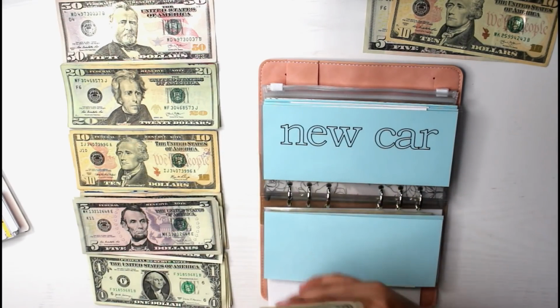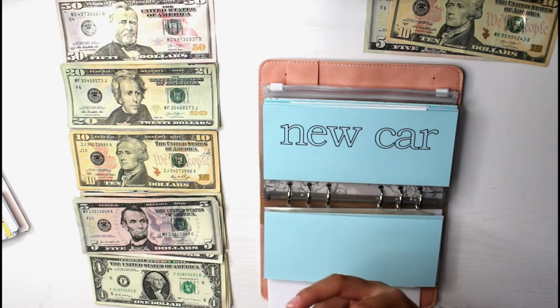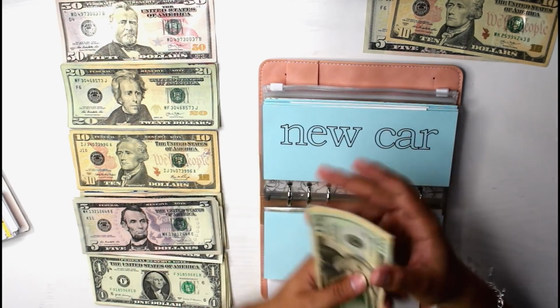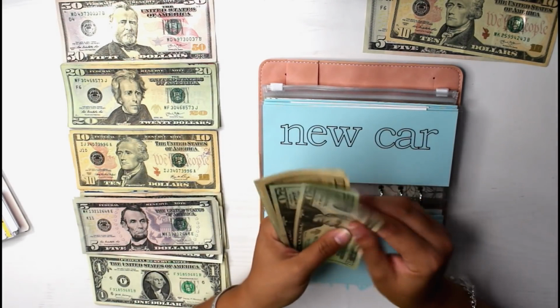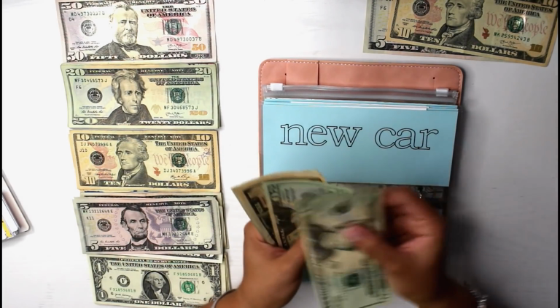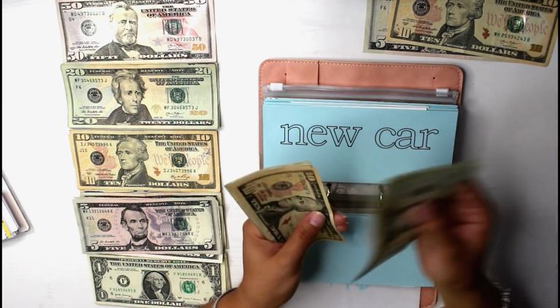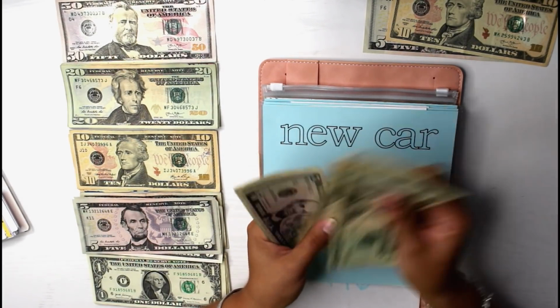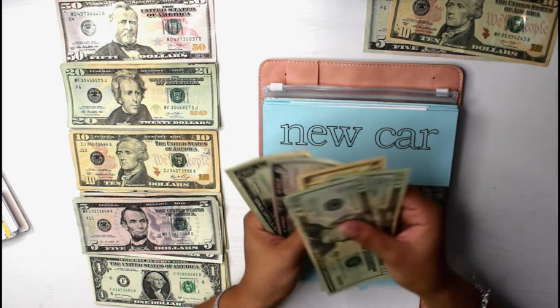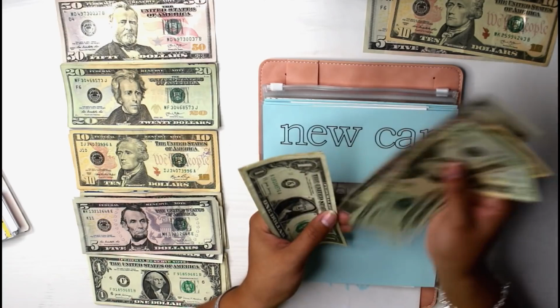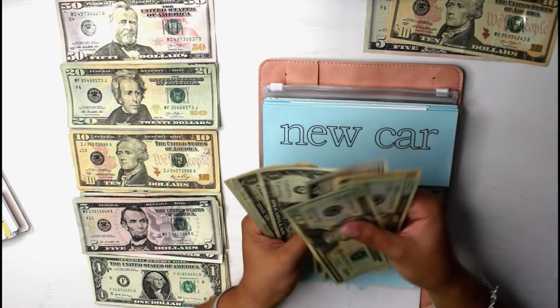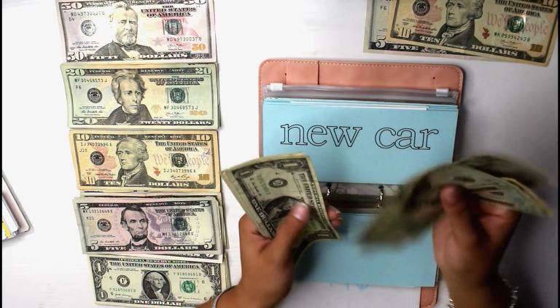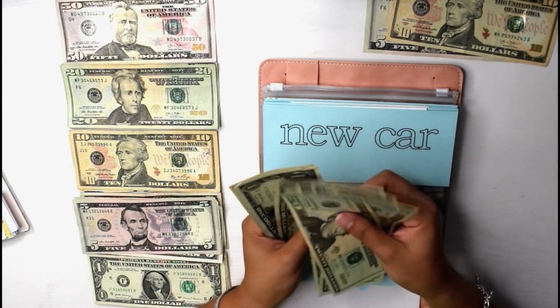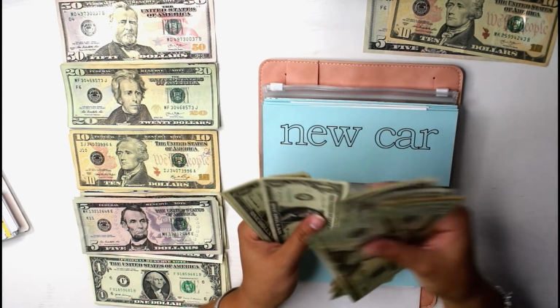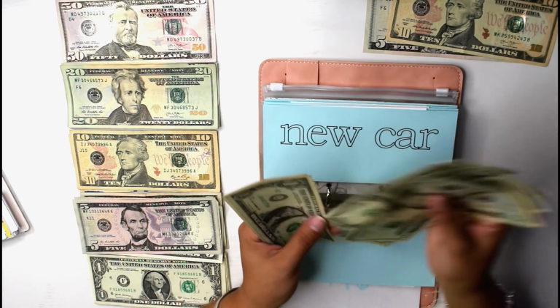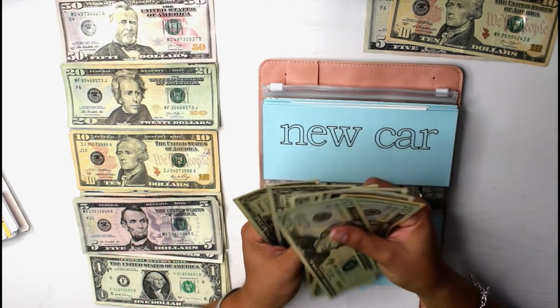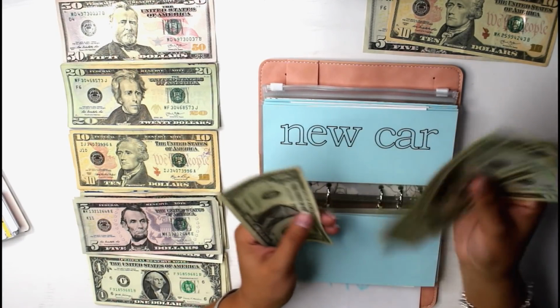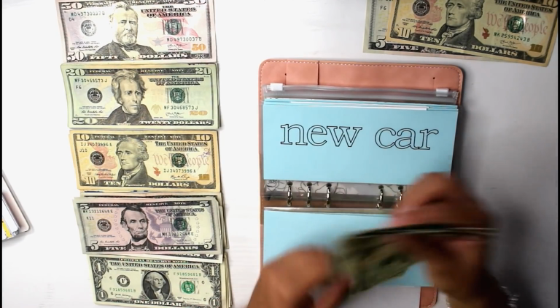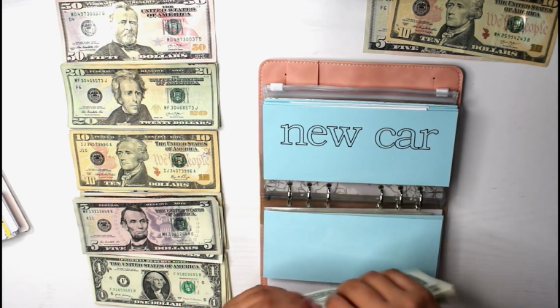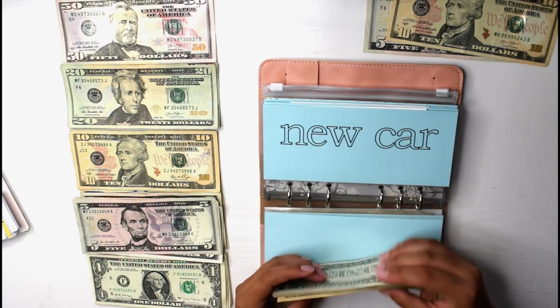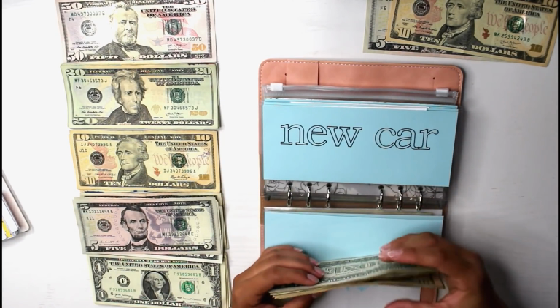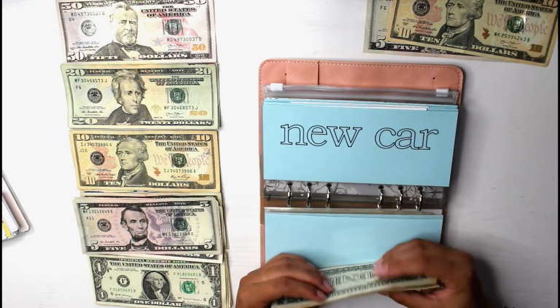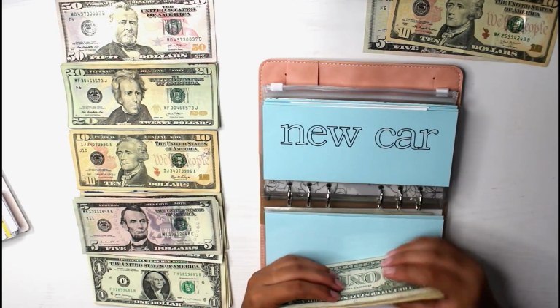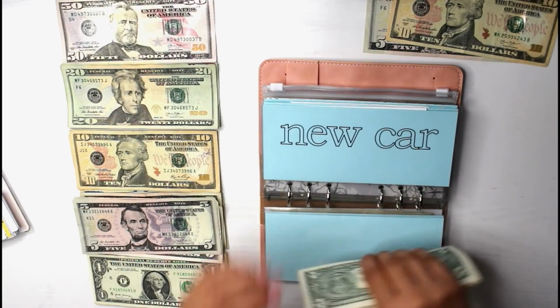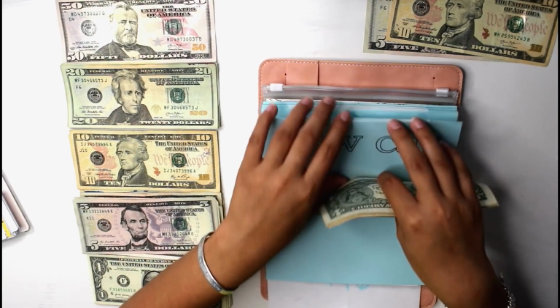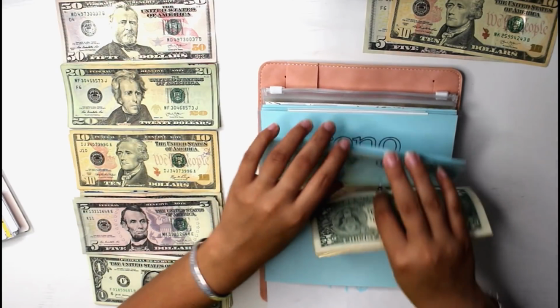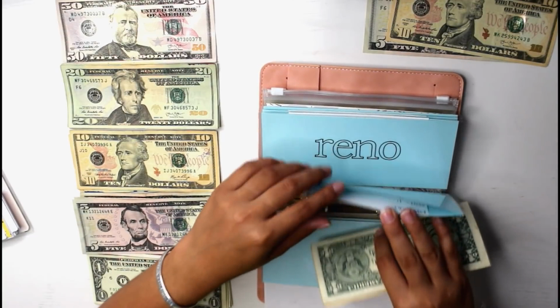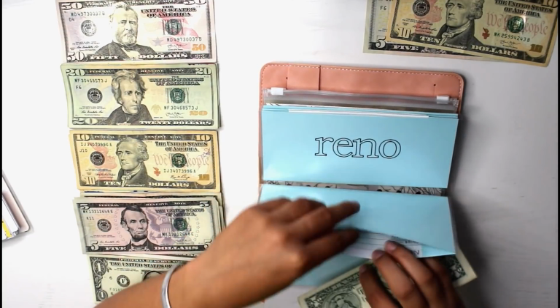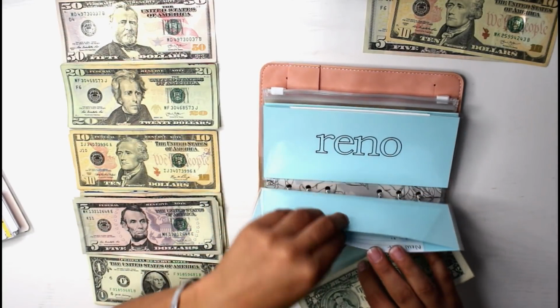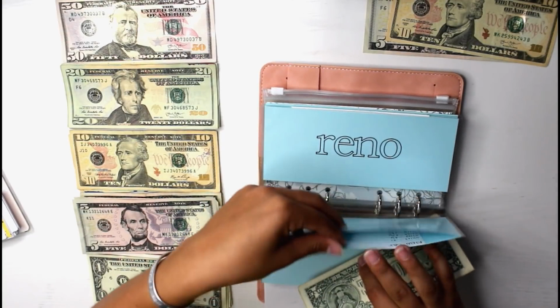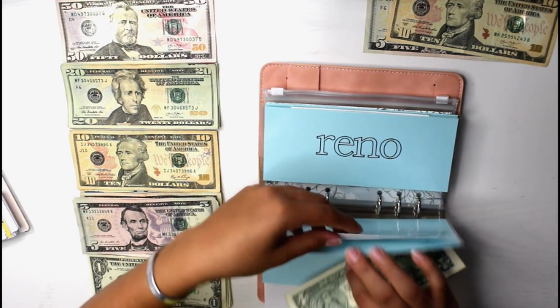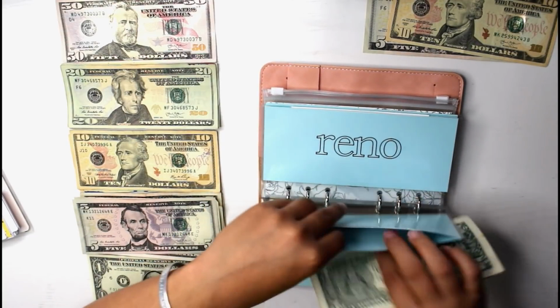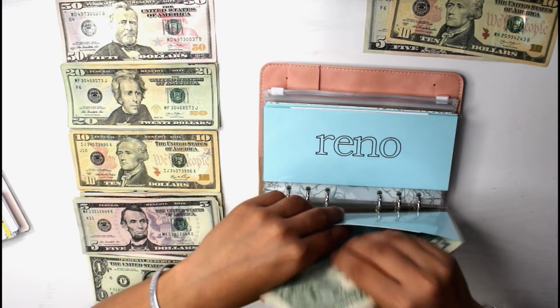So now new car has $60 total, which is really cool. I like when it's even like that — it just feels good.